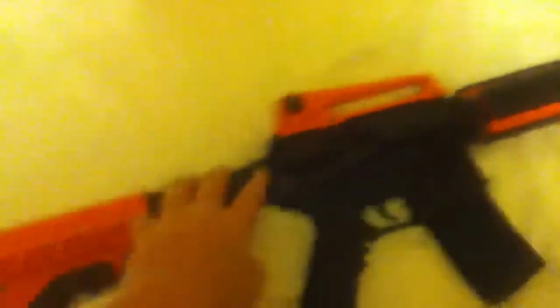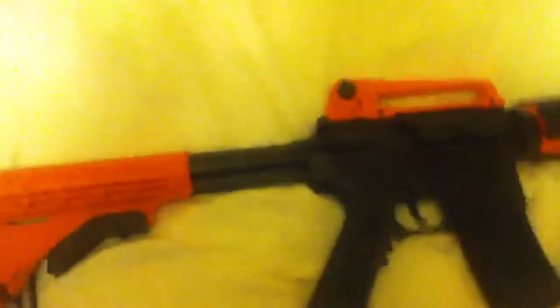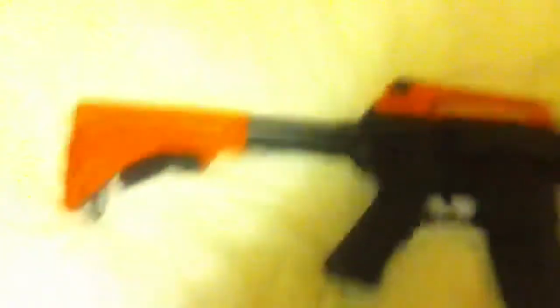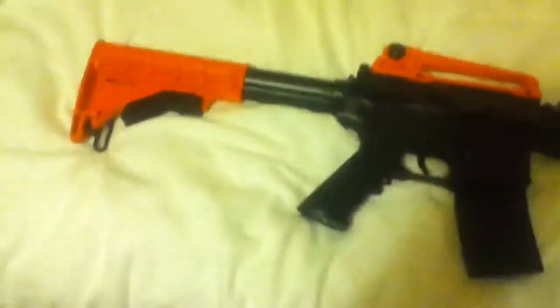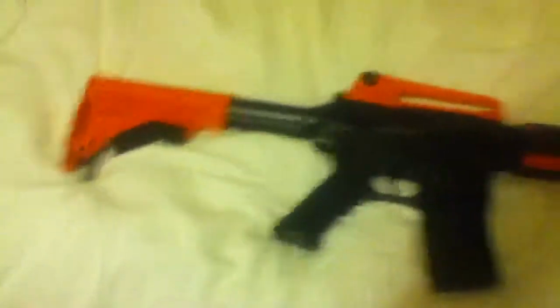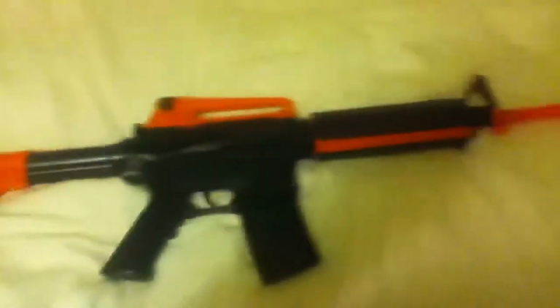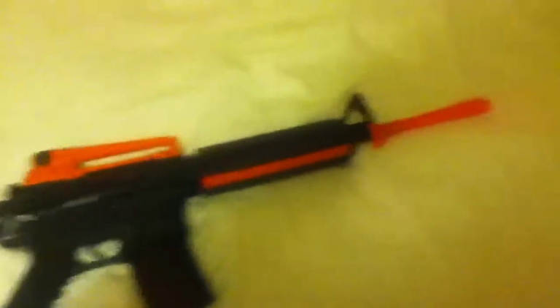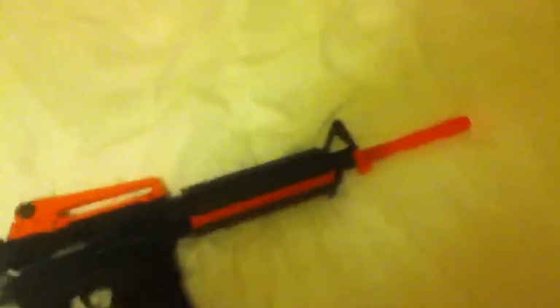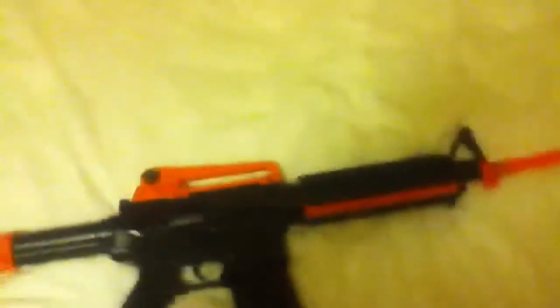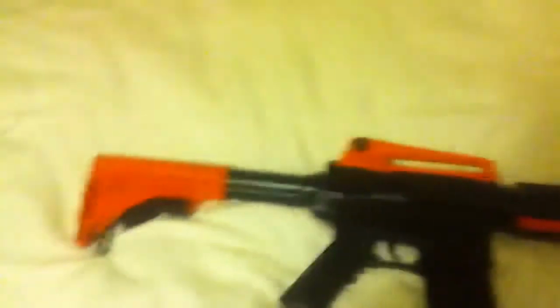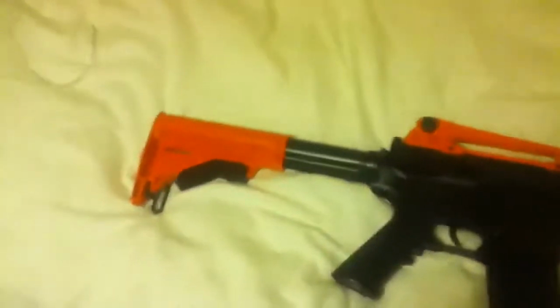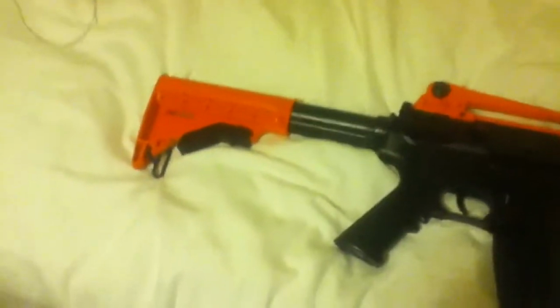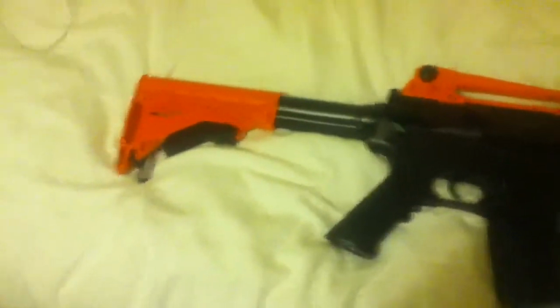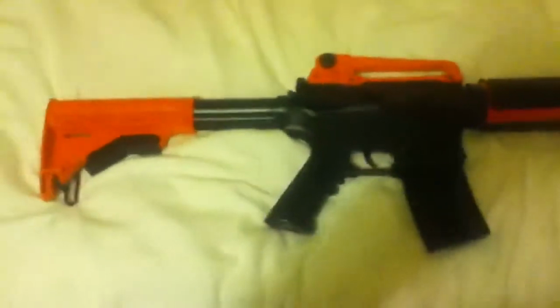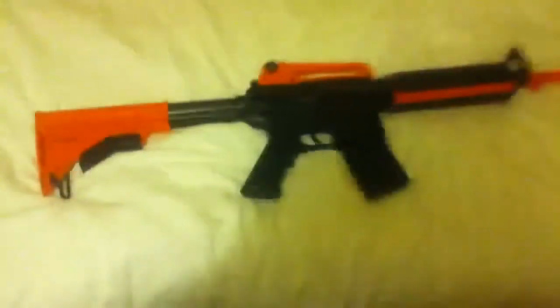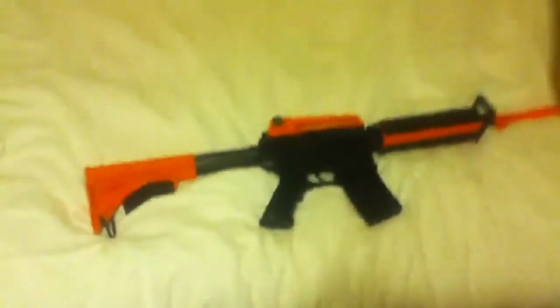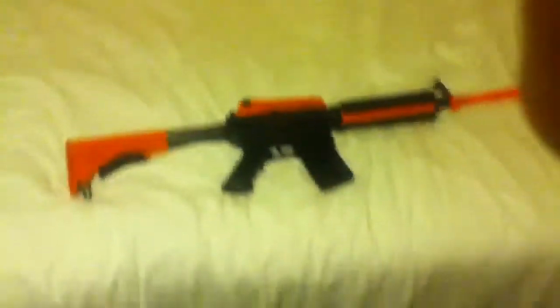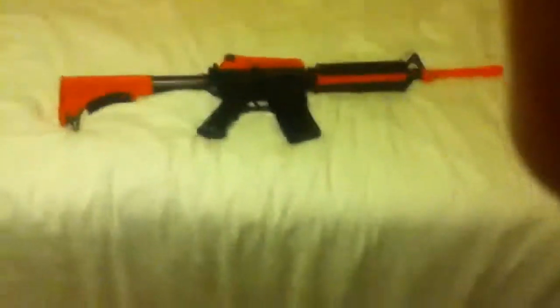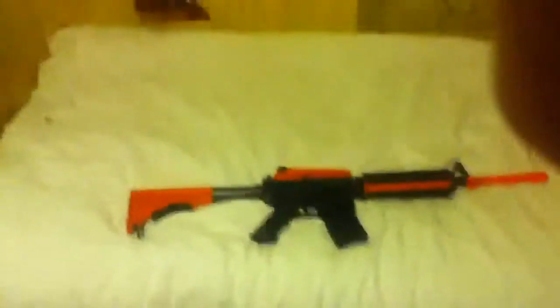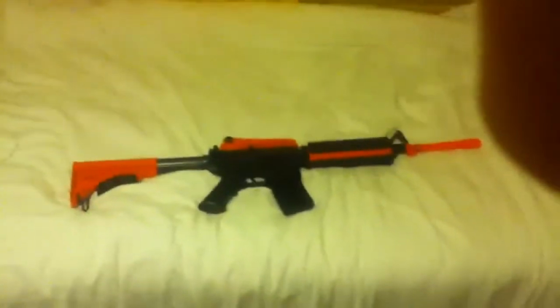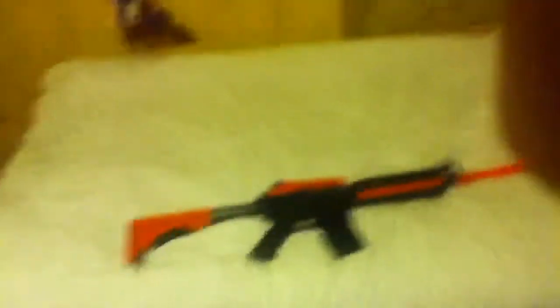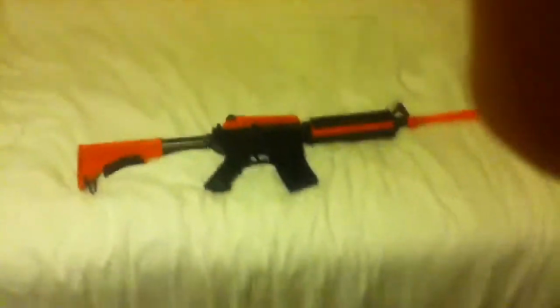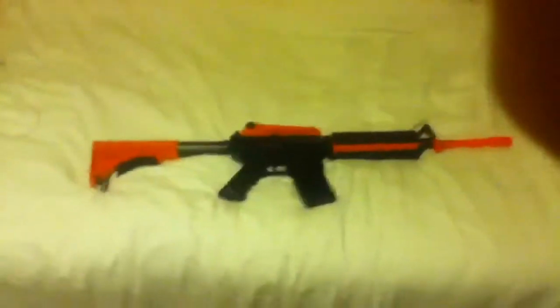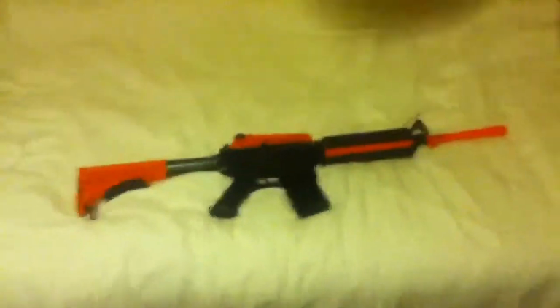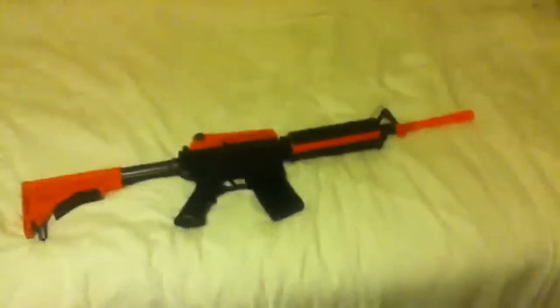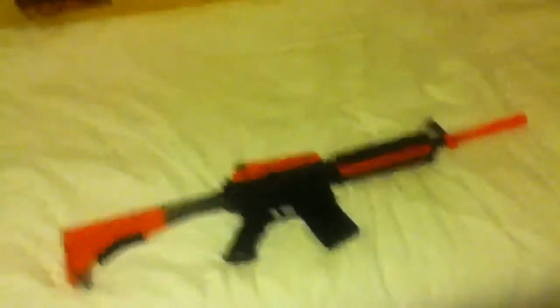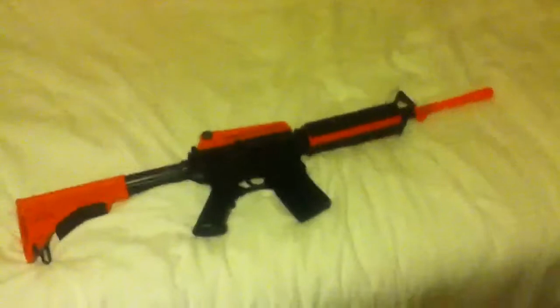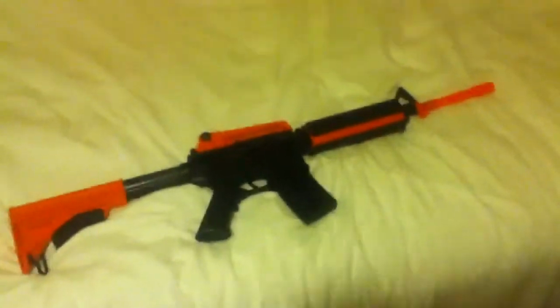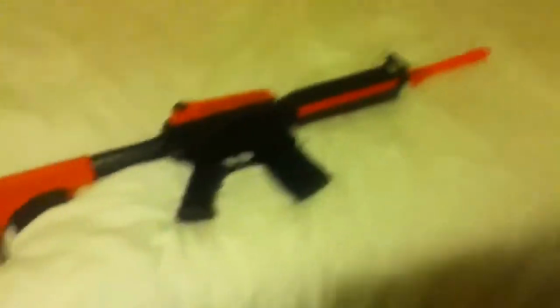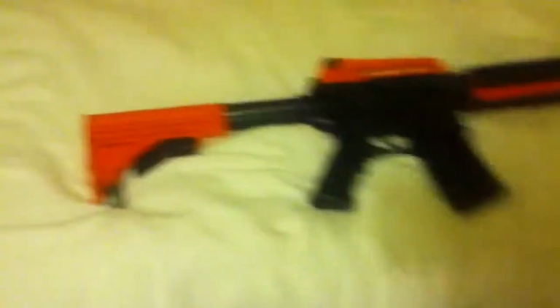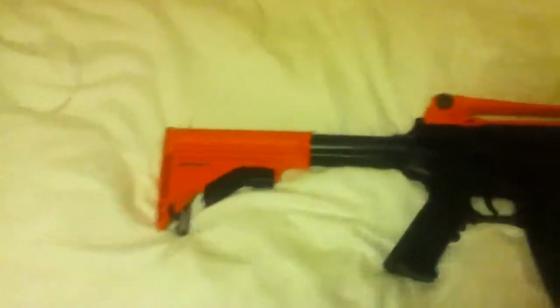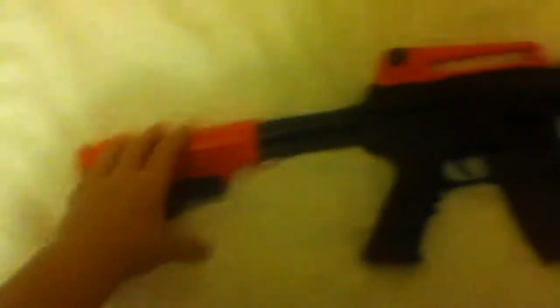It does make the gun quite a bit longer. For small people it might be quite difficult to hold in your hands.